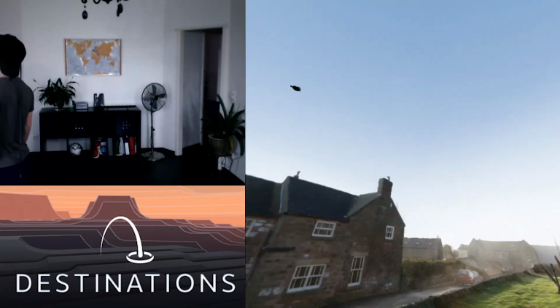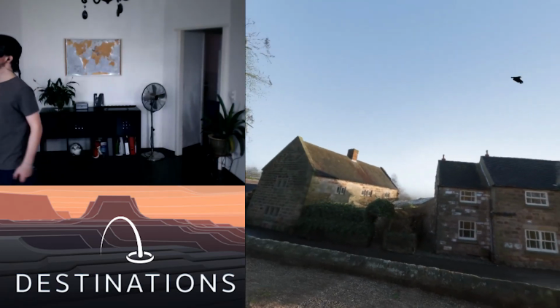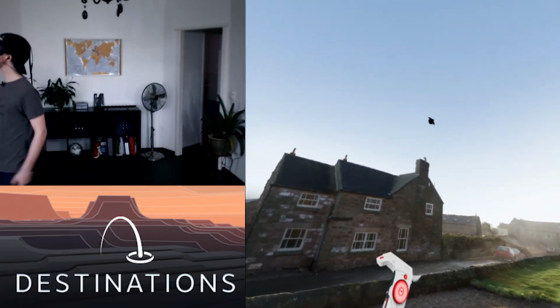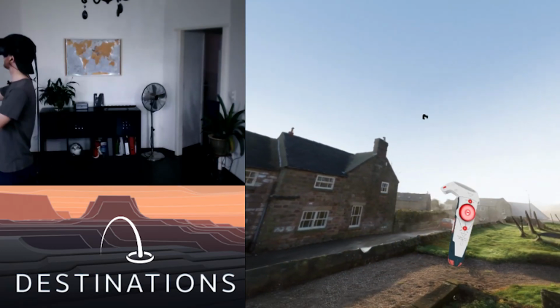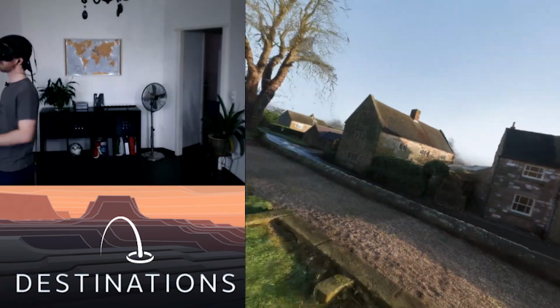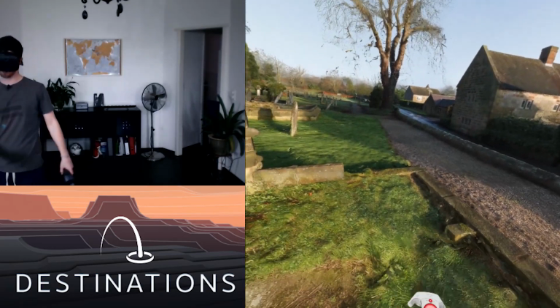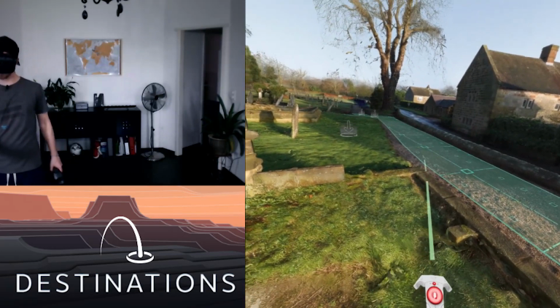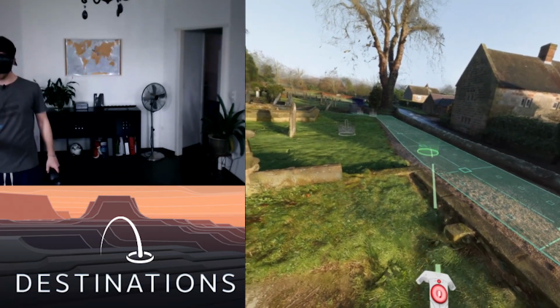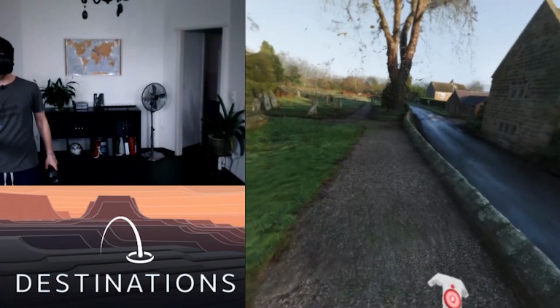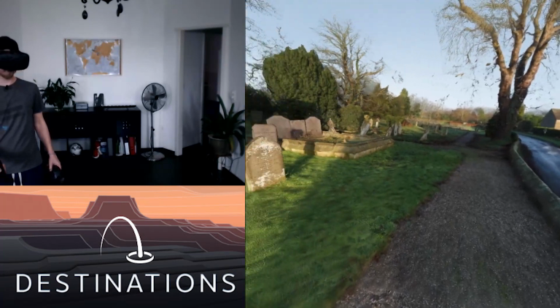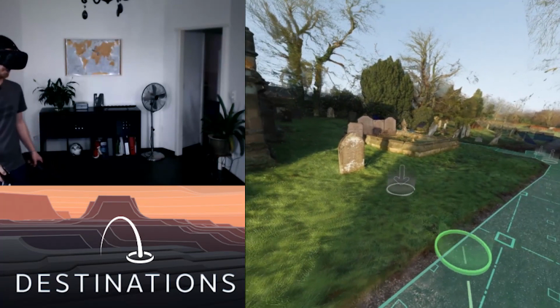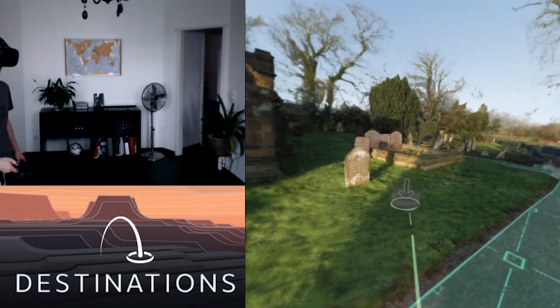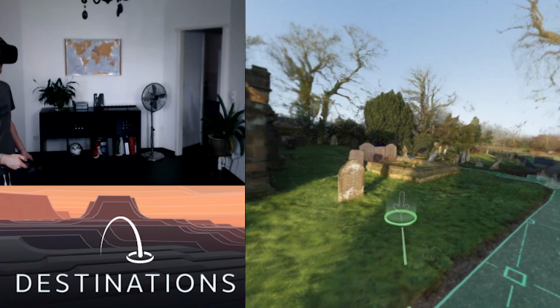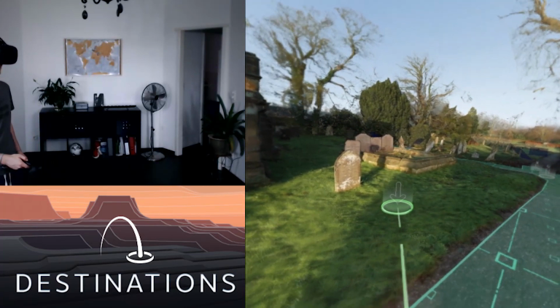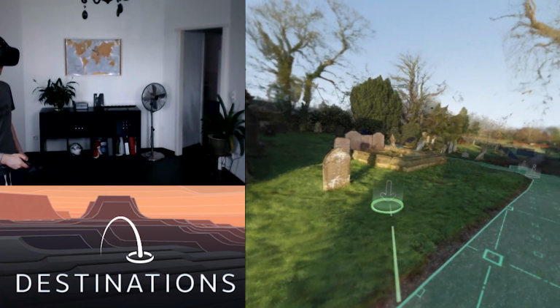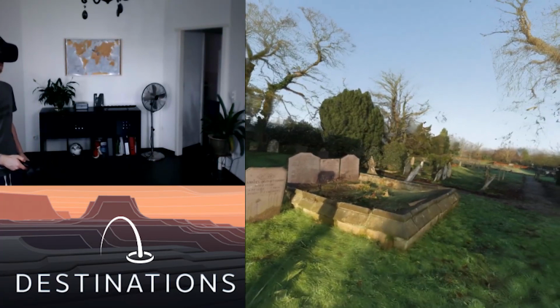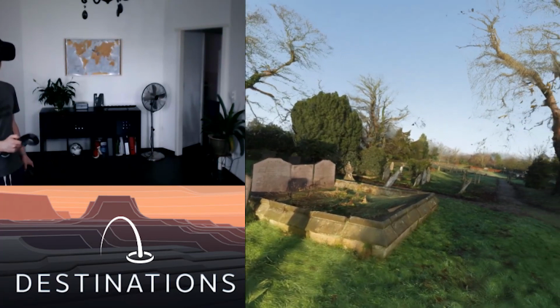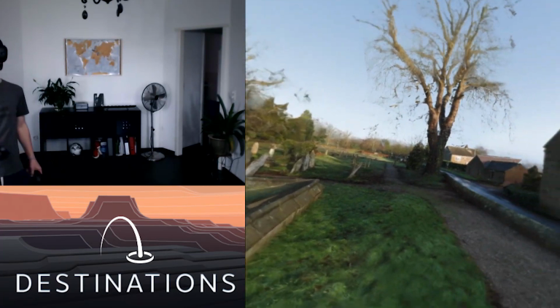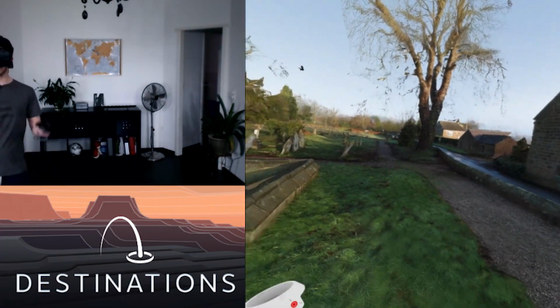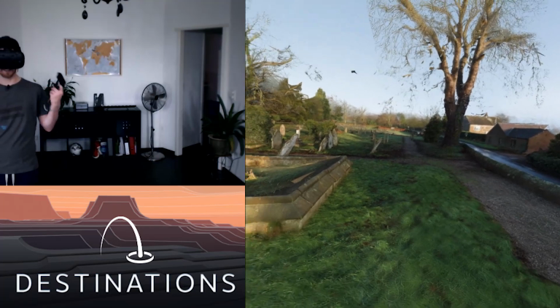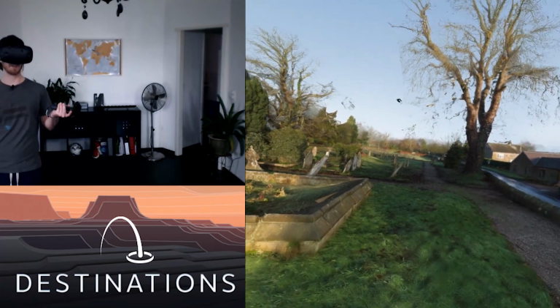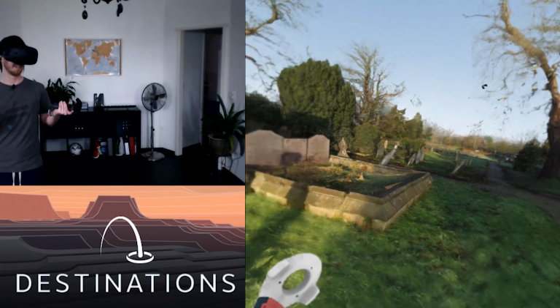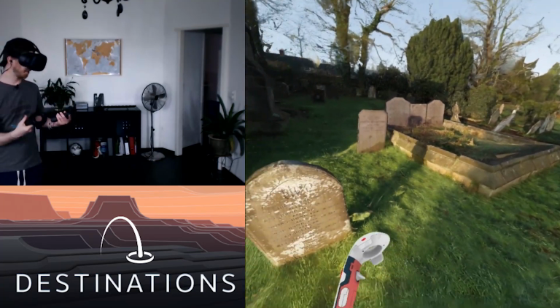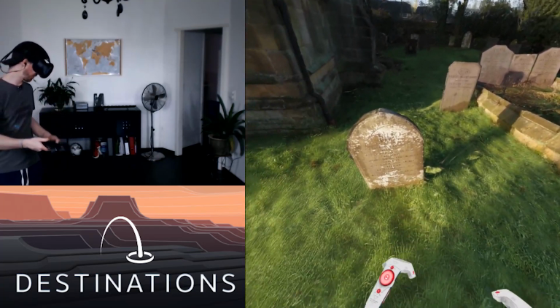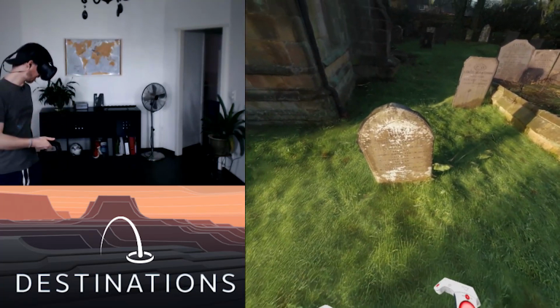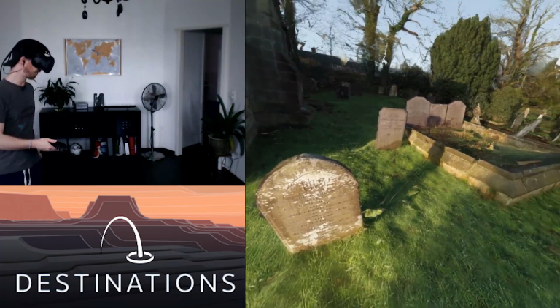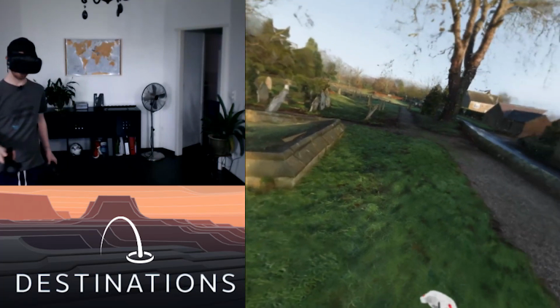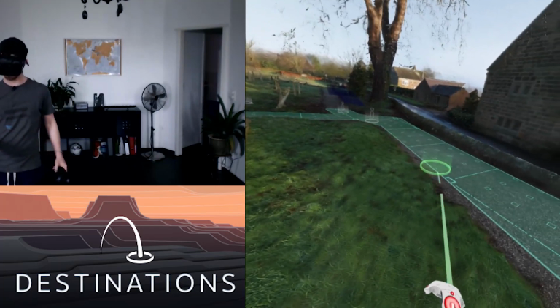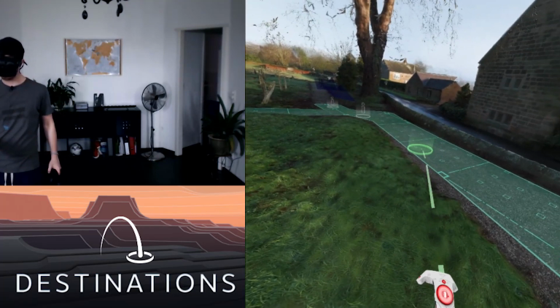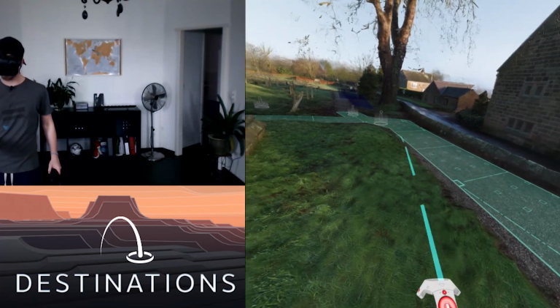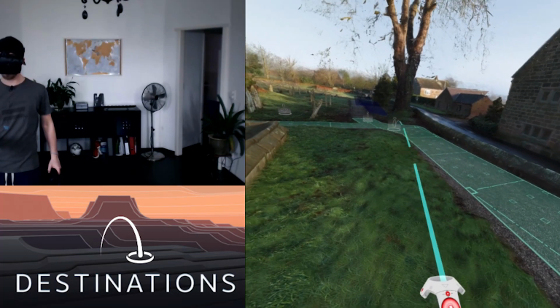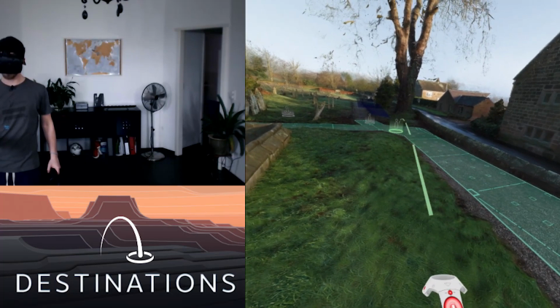This is so peaceful. I like that they add the little birds and the sounds, because of course everything is still in here, but because there are birds flying around and you actually hear the sounds, it actually feels pretty much alive. I think that's a really, really smart way of dealing with things.